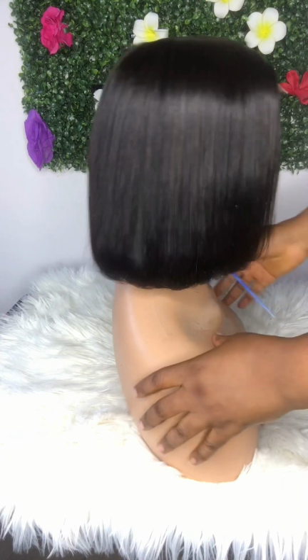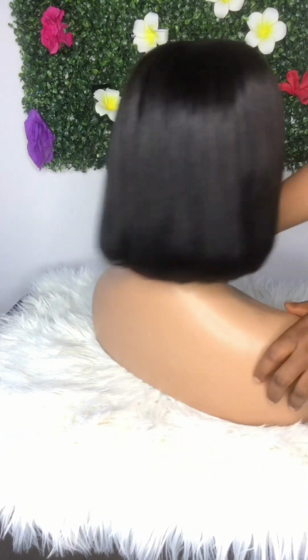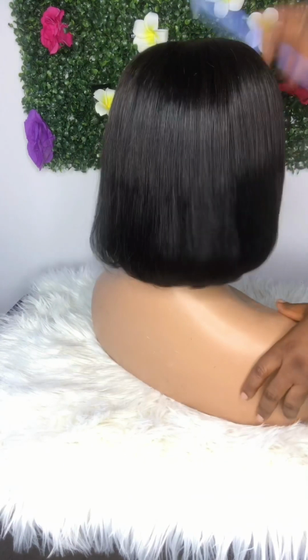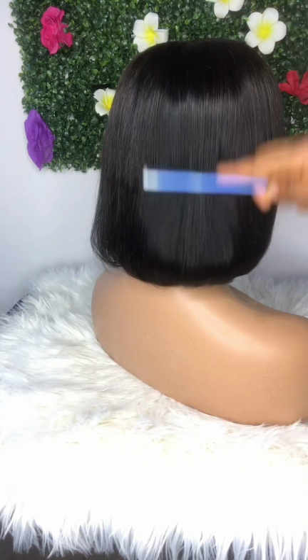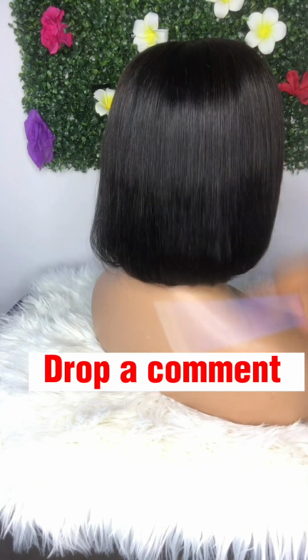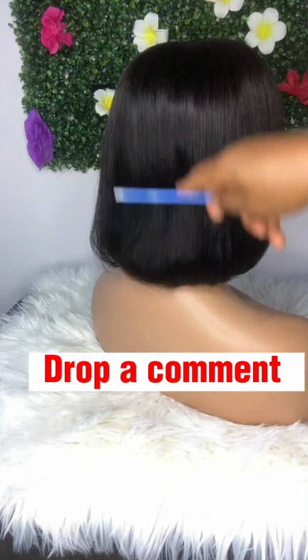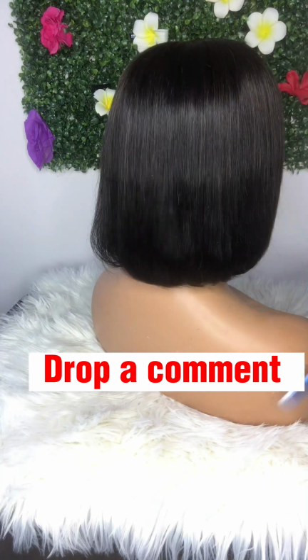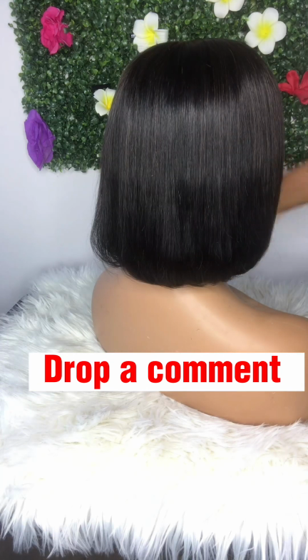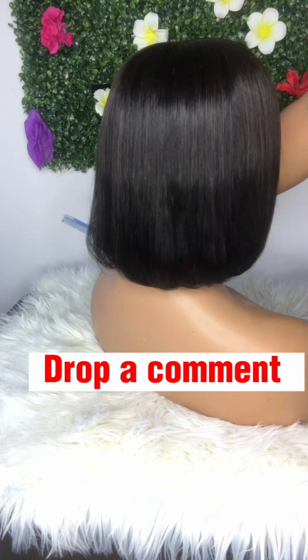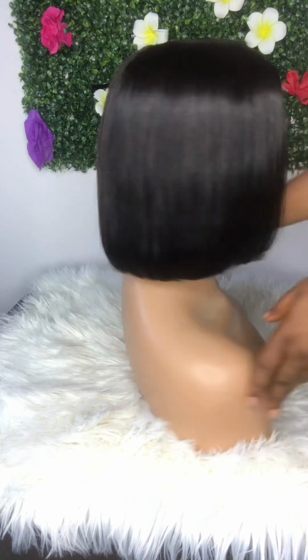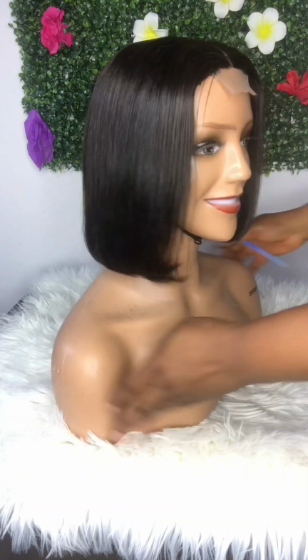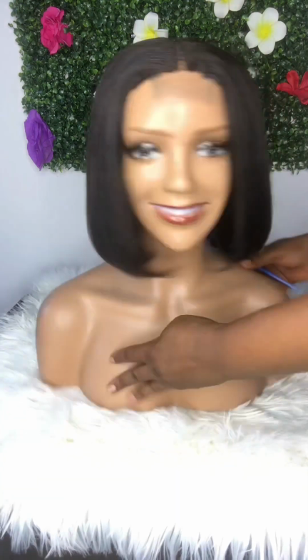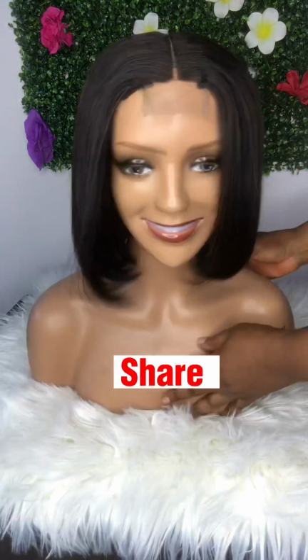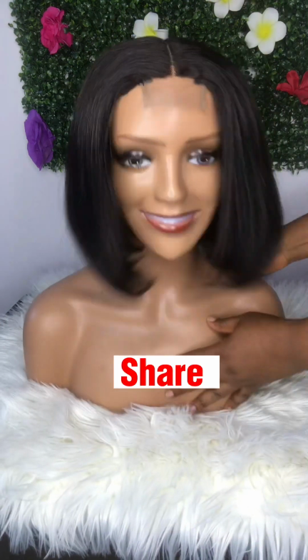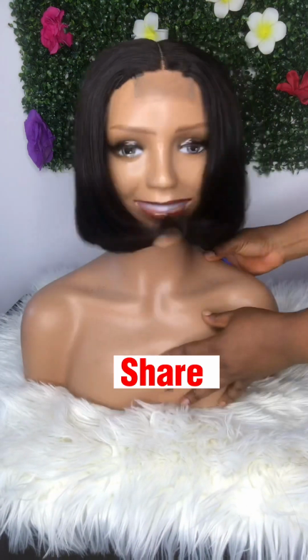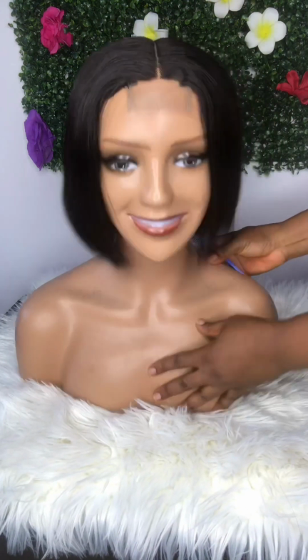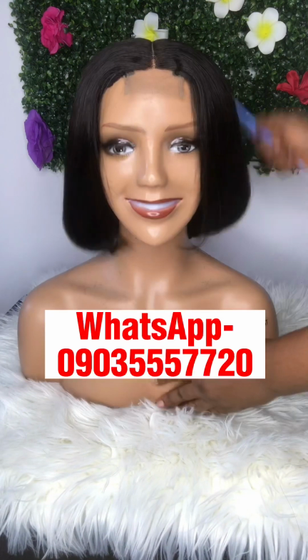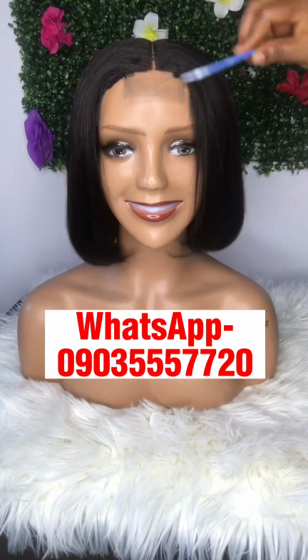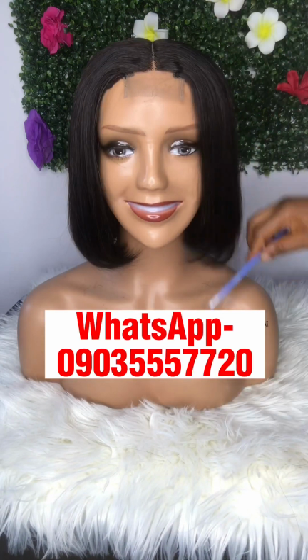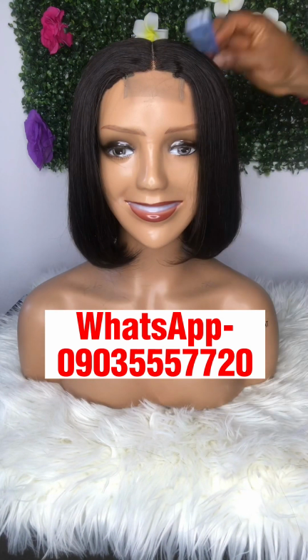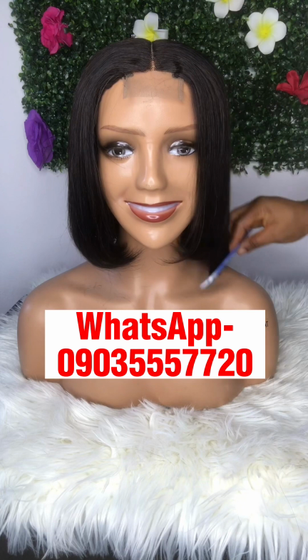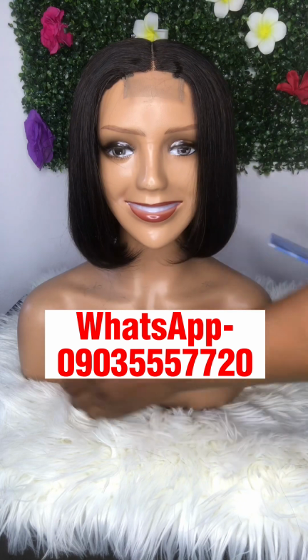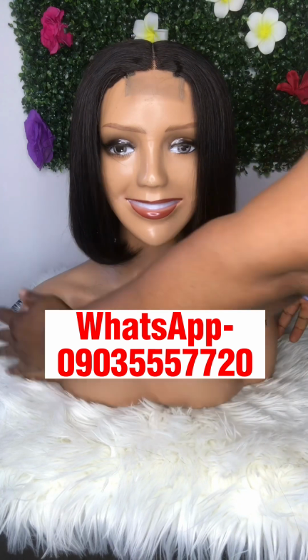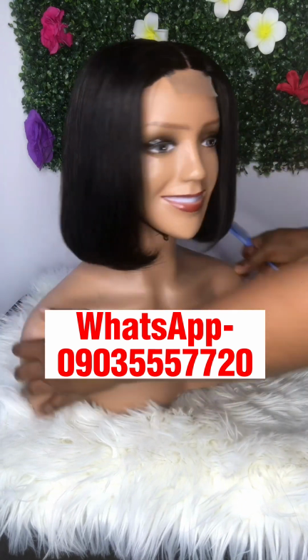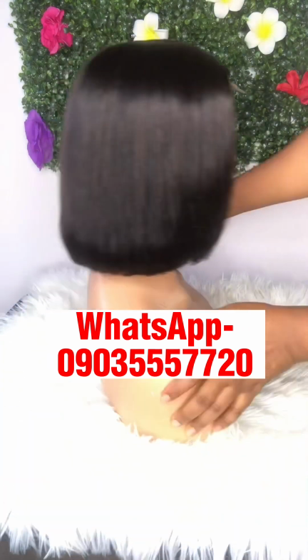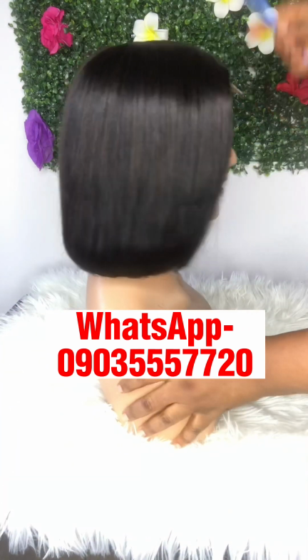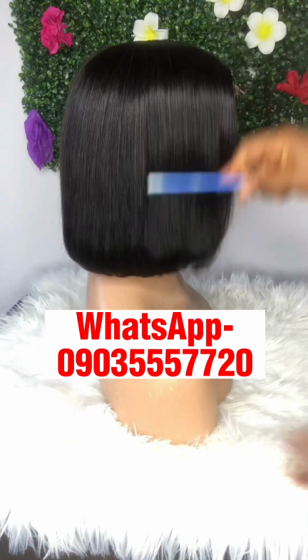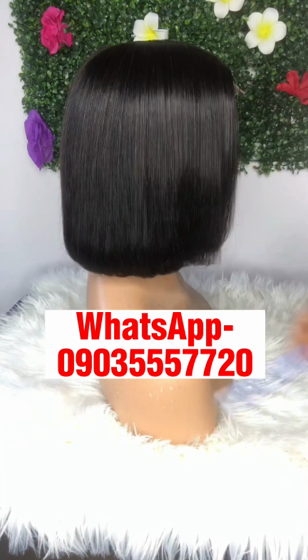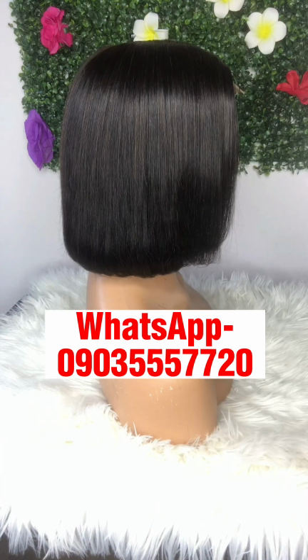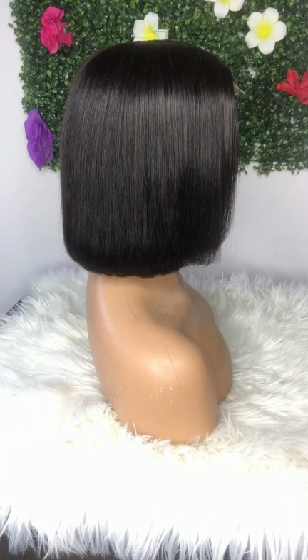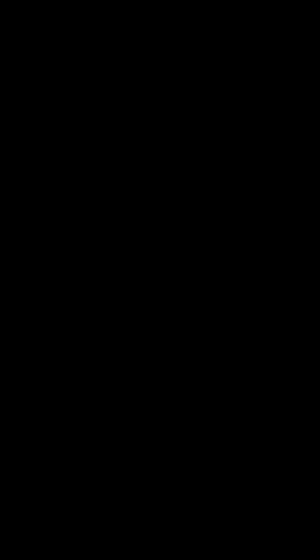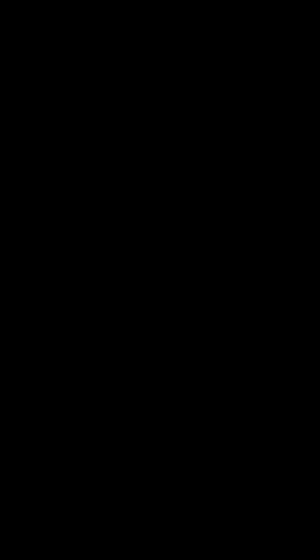Your hair is ready to be used. You are ready to slay. Thank you for watching my video. Don't forget to like, comment and share. Bye-bye.